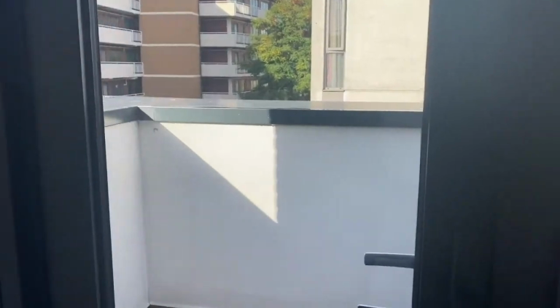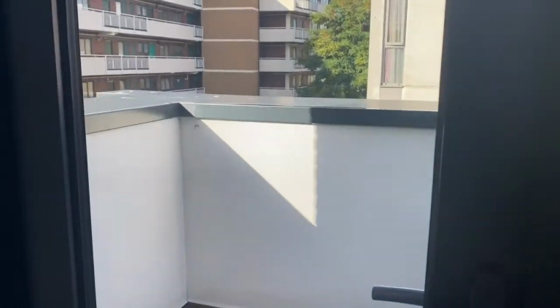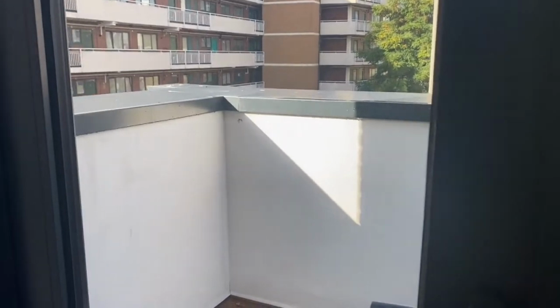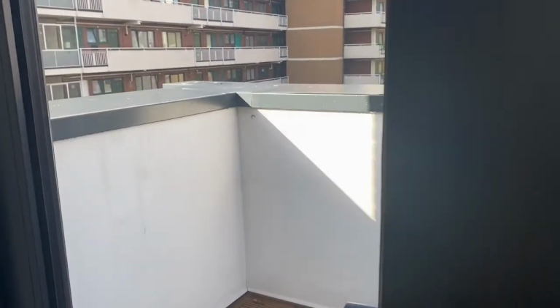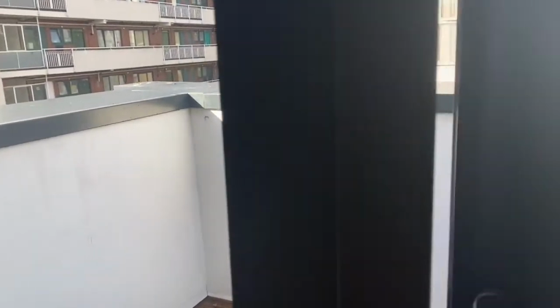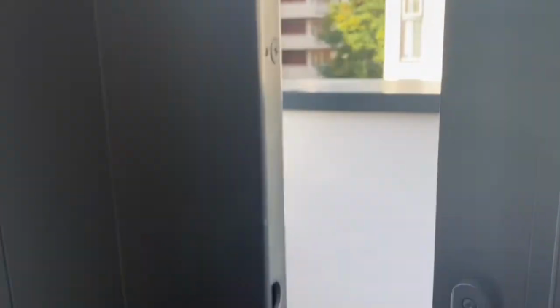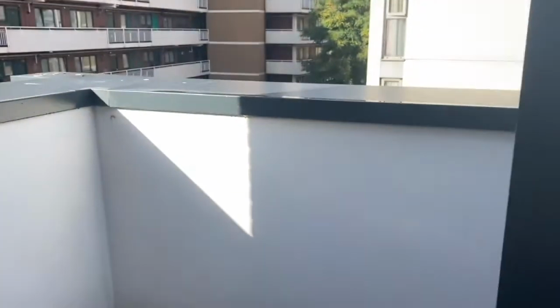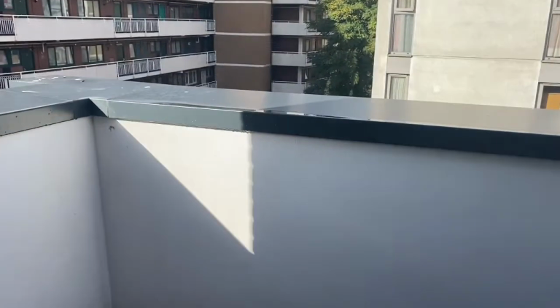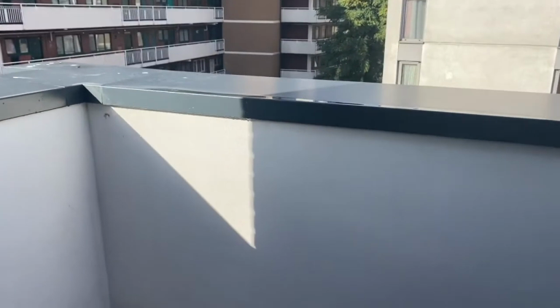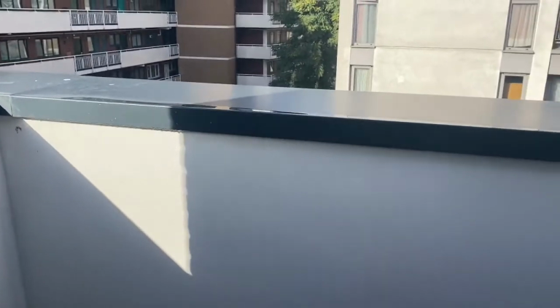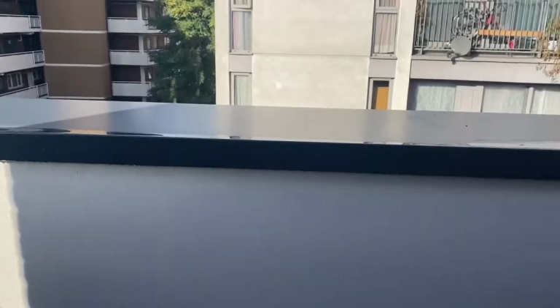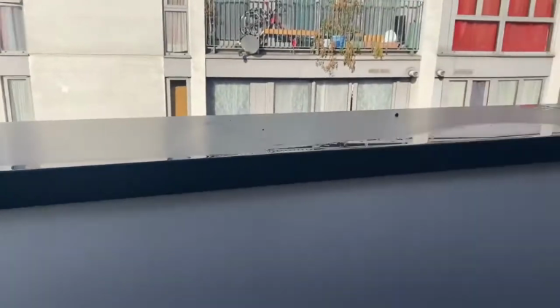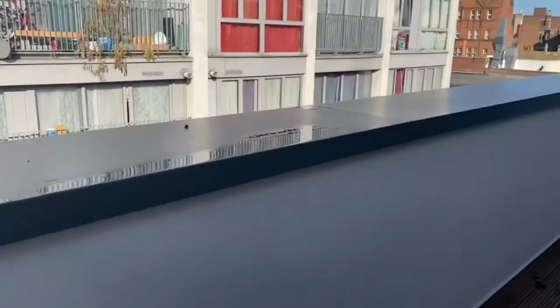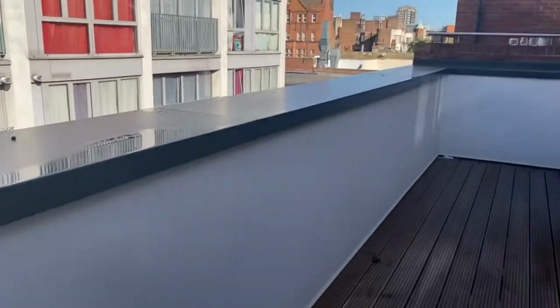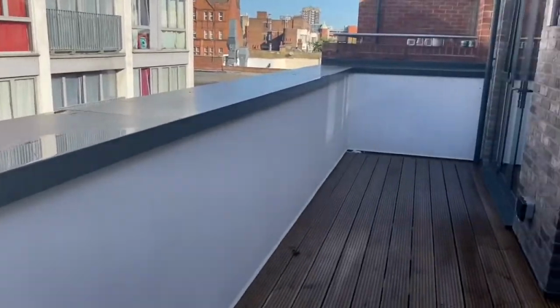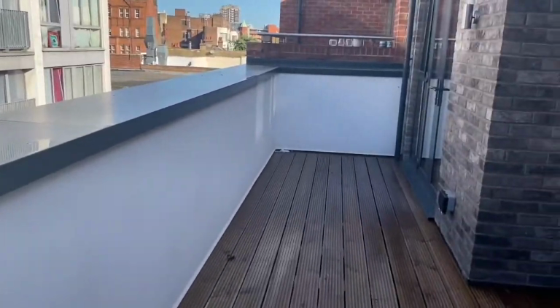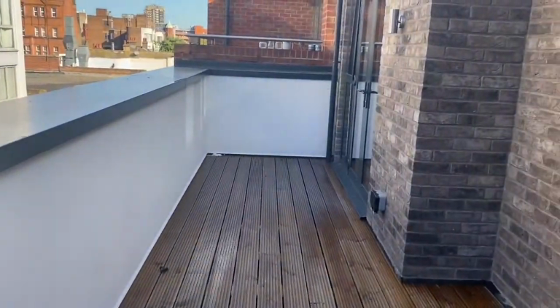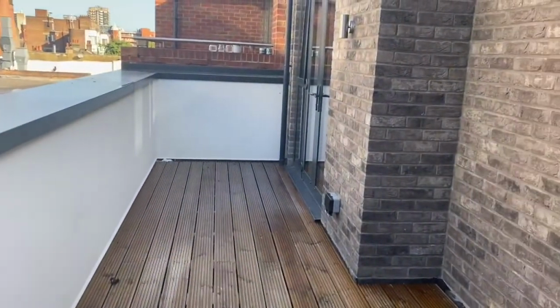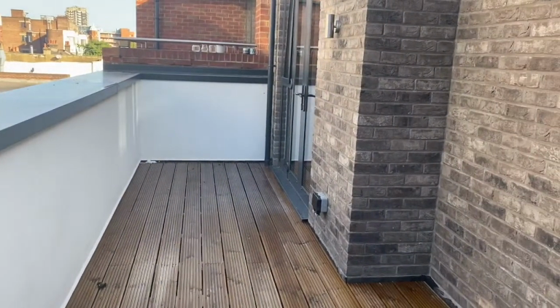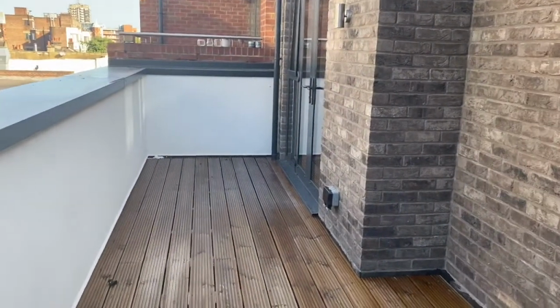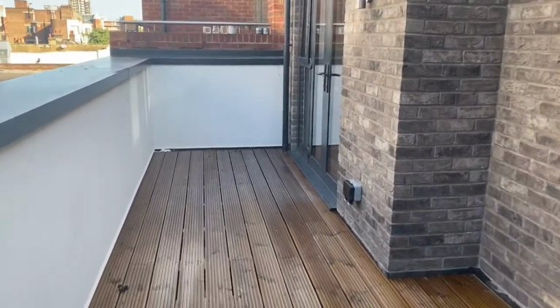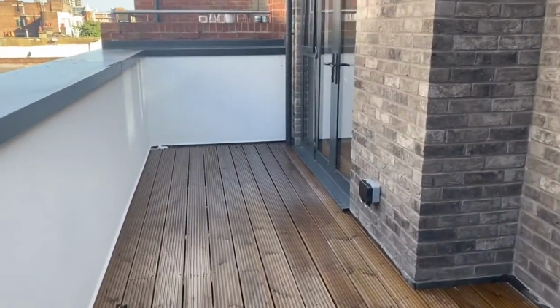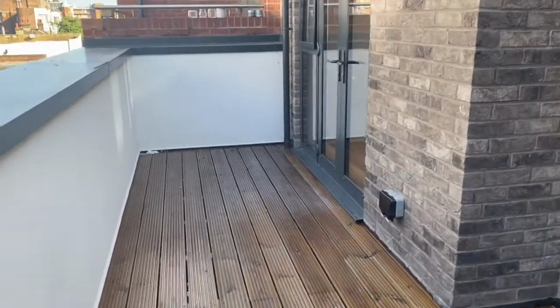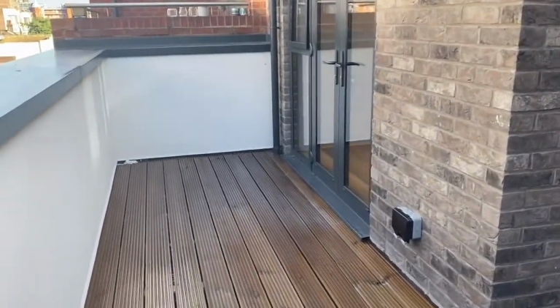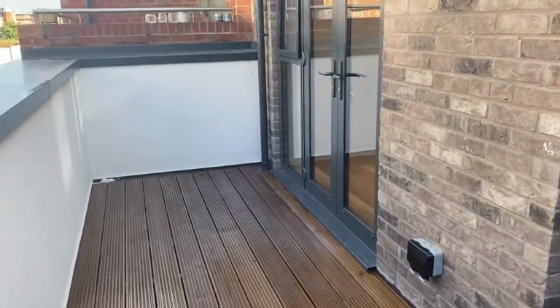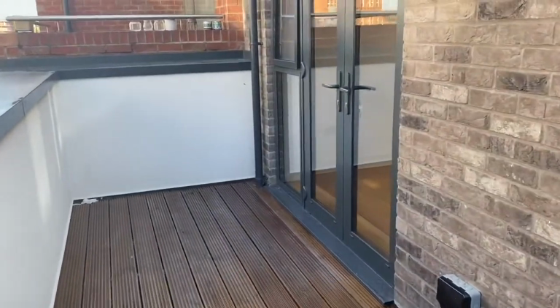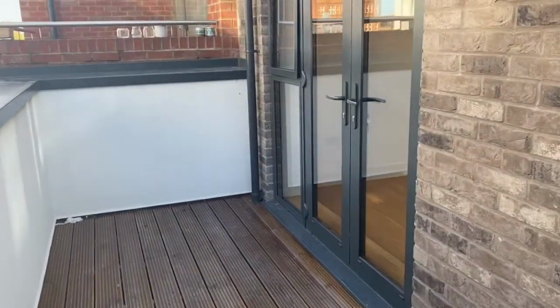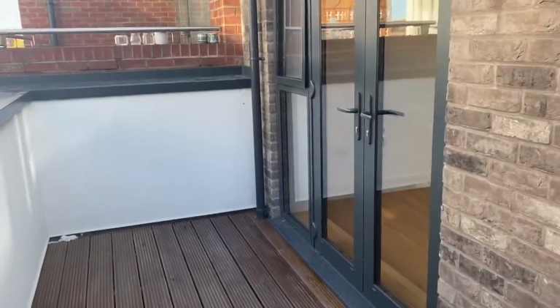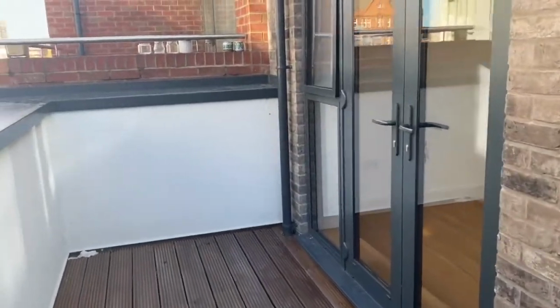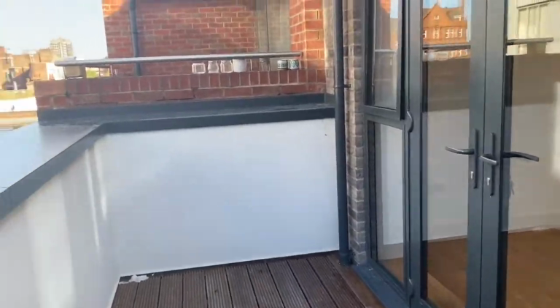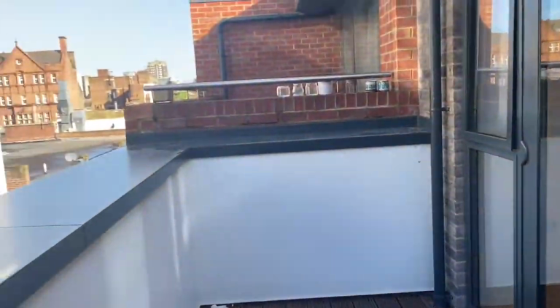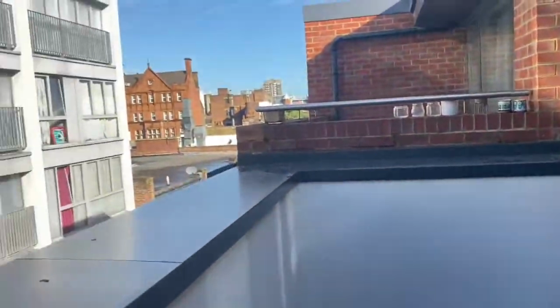Such a selling point for this property — they've got loads of outside space which is so important, and all the balconies are really good size as you can see from this one. You can also access this from one of the bedrooms but I will show you that later on in the tour.